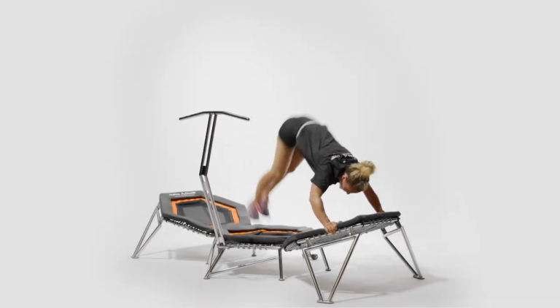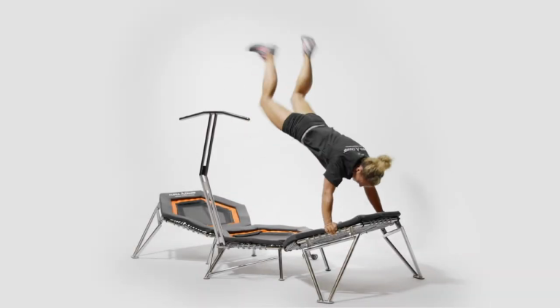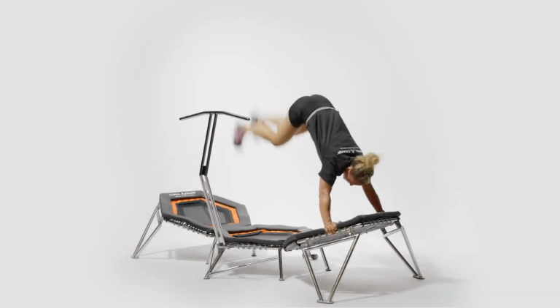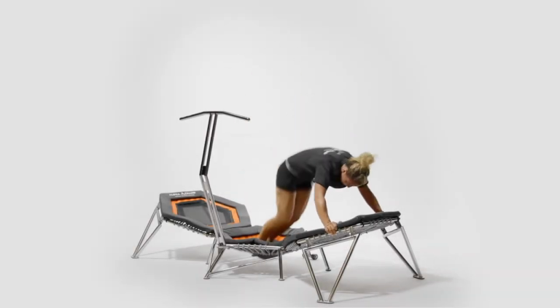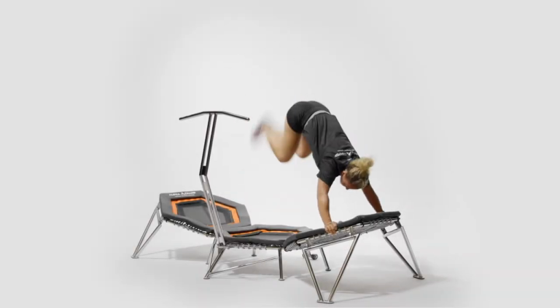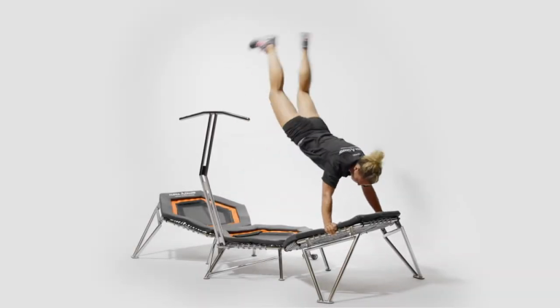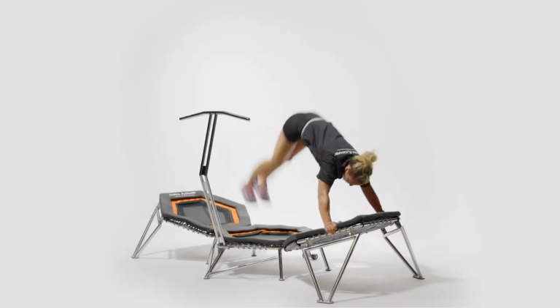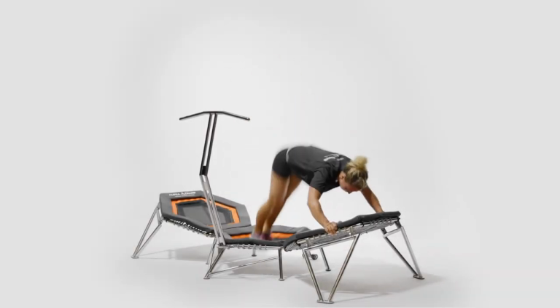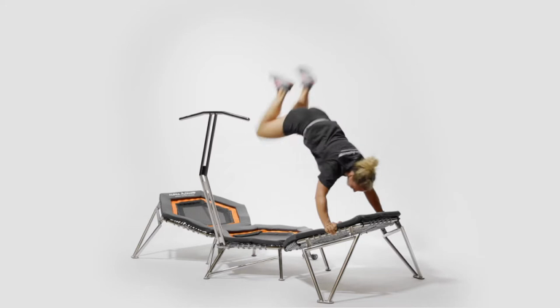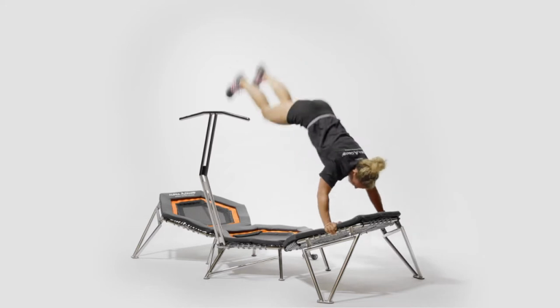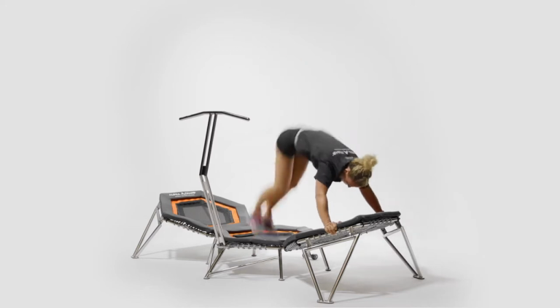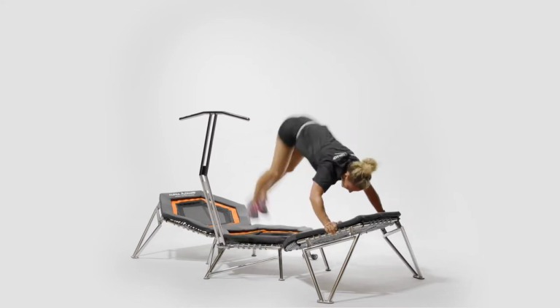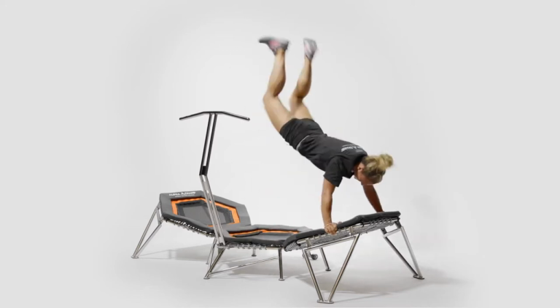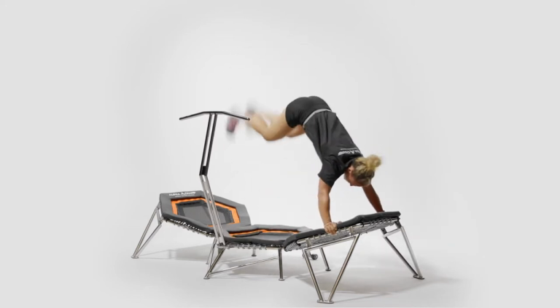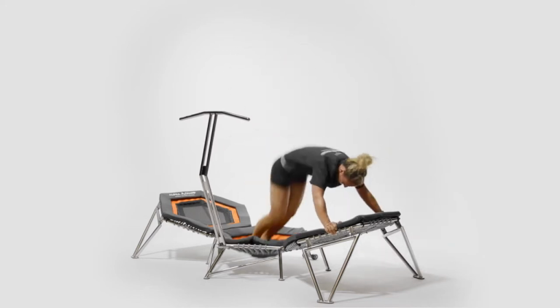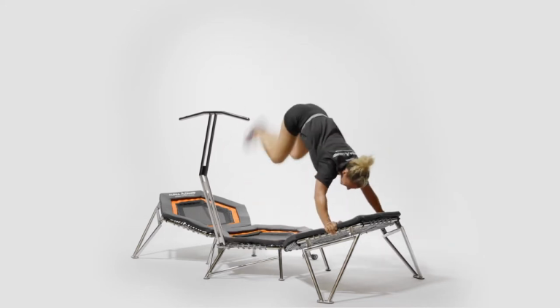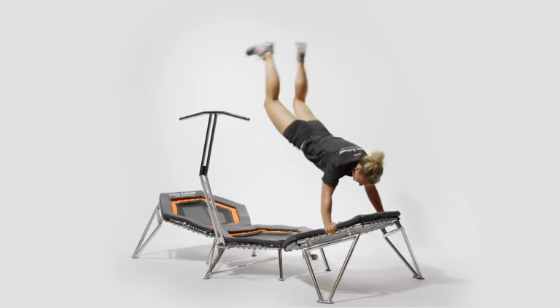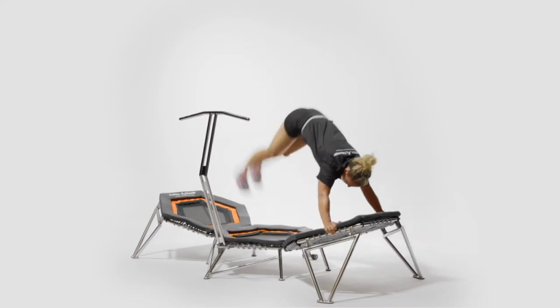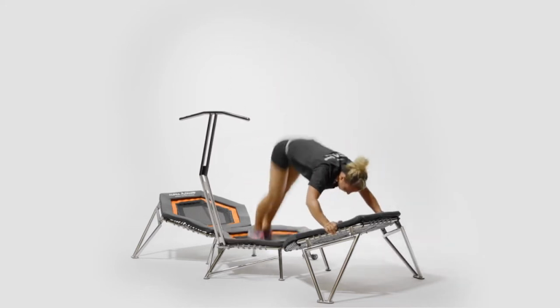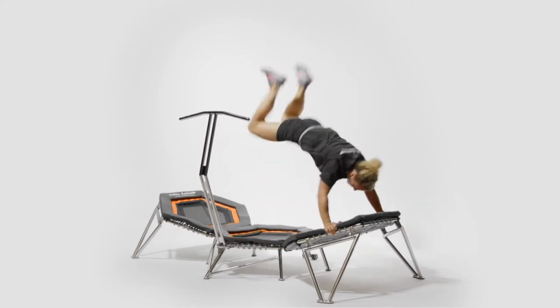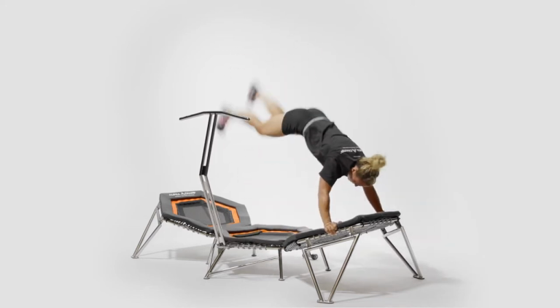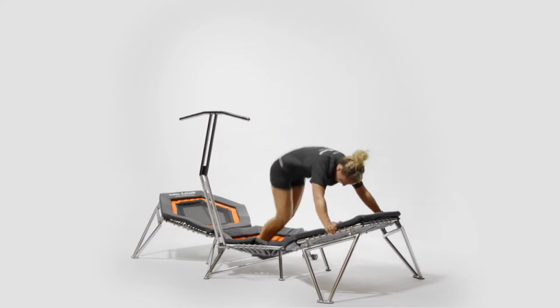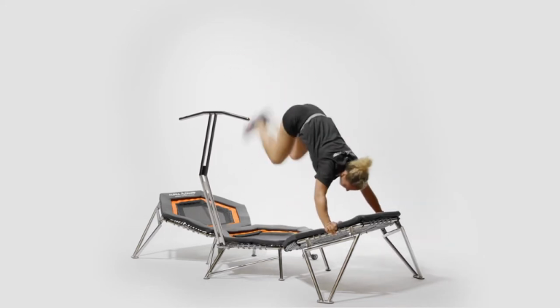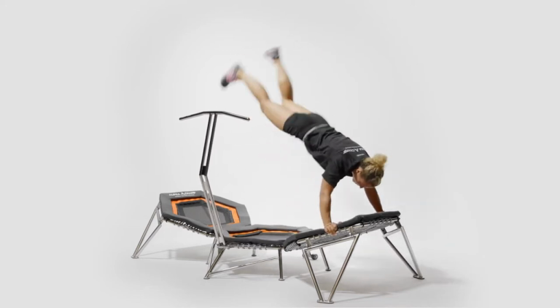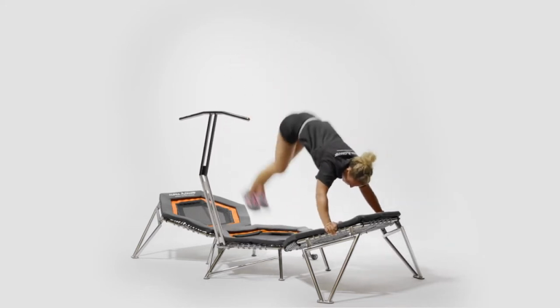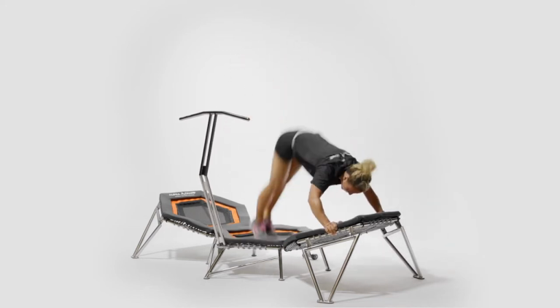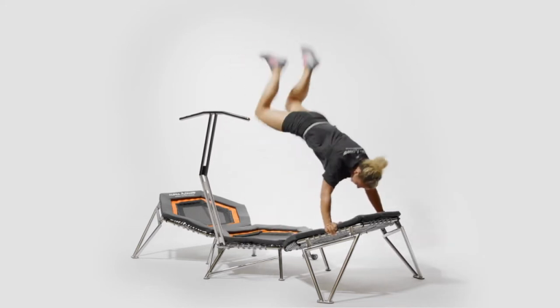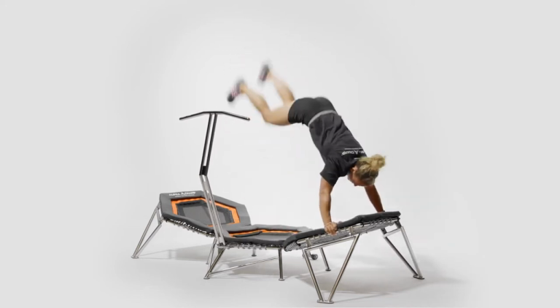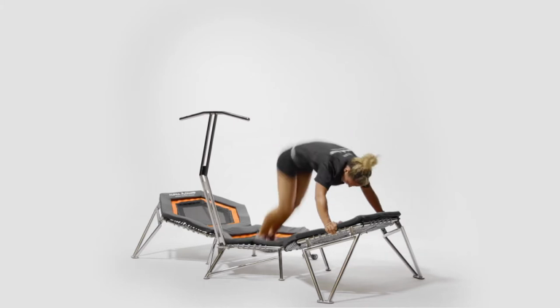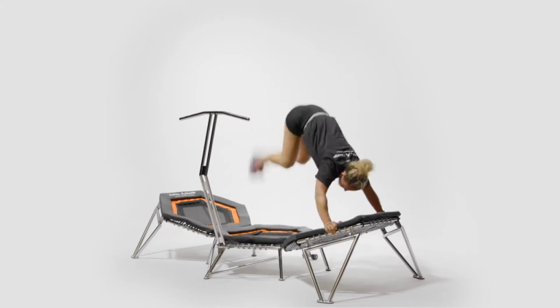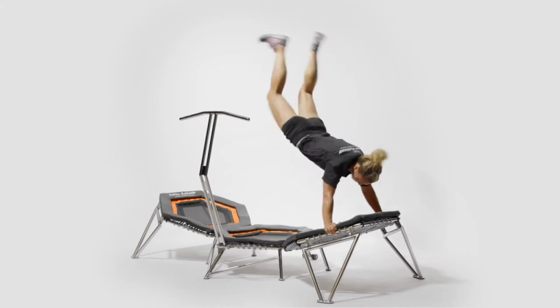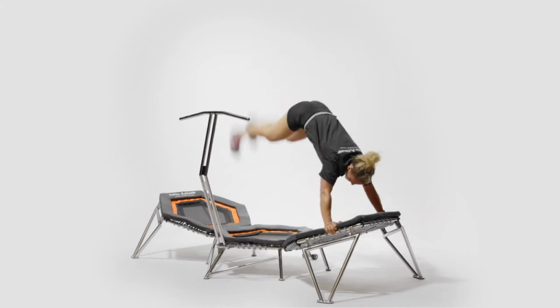Rodeo jumps. Place hands higher up on the angled pads in front. Assume a loose downward dog position with knees slightly bent and toes planted on the center pad.